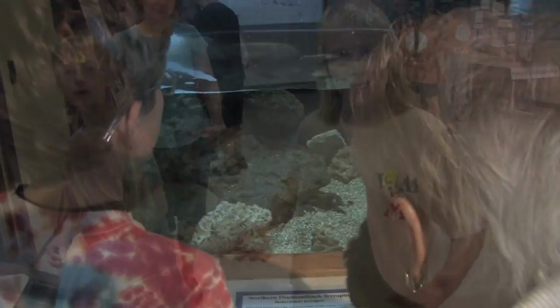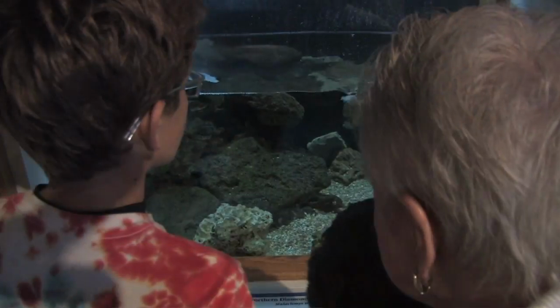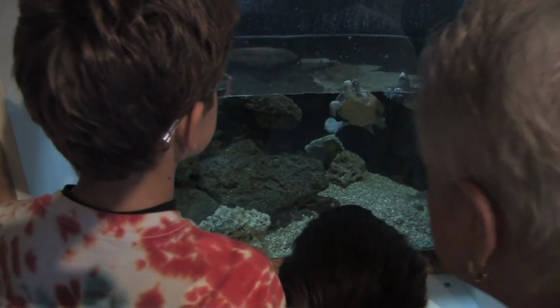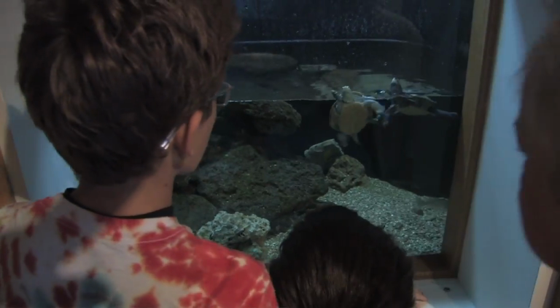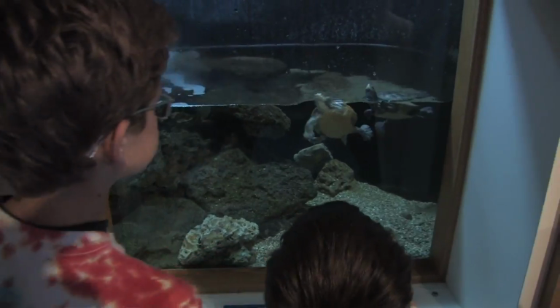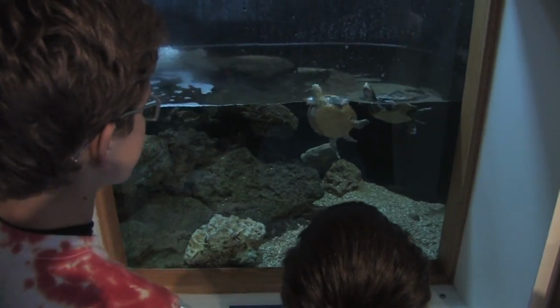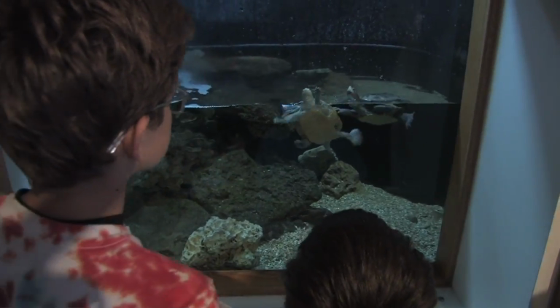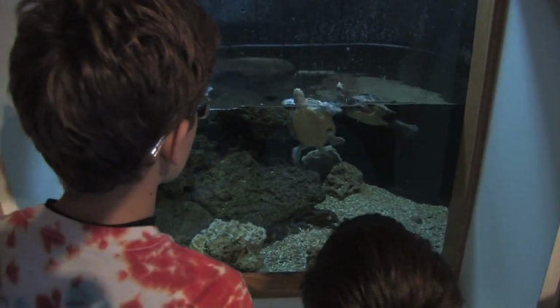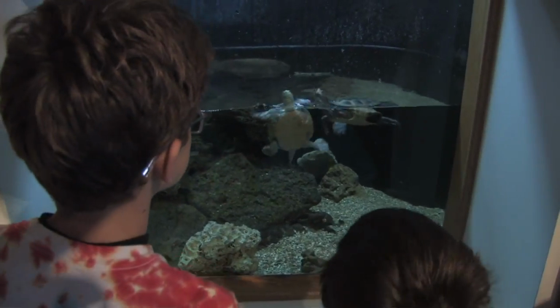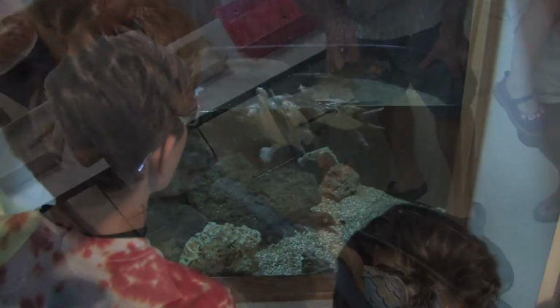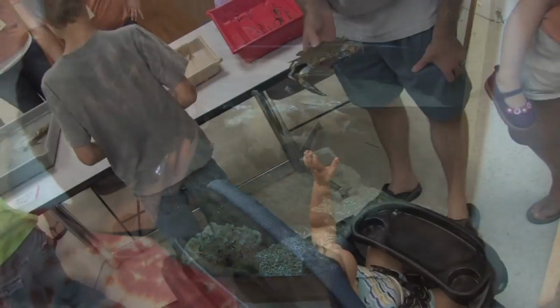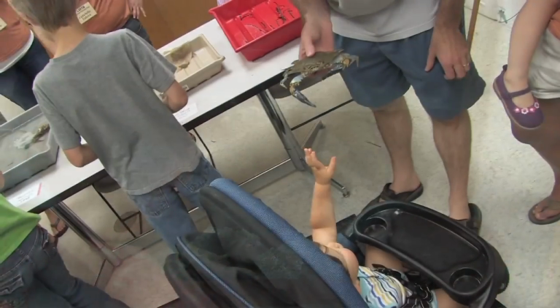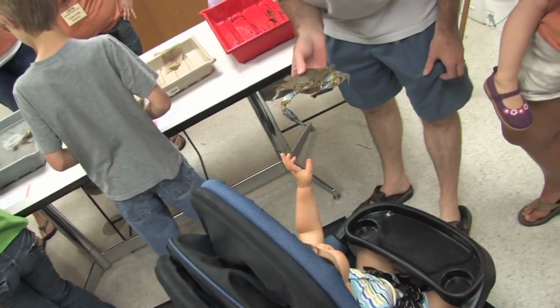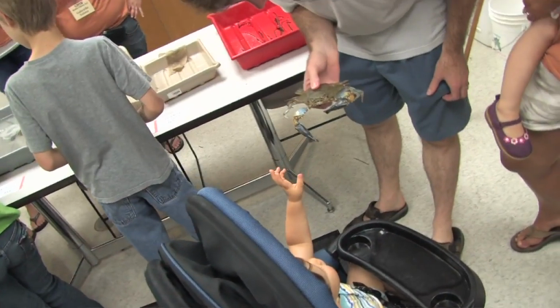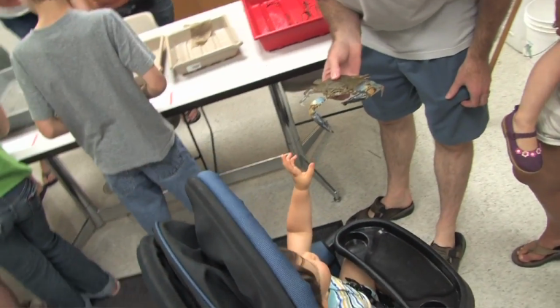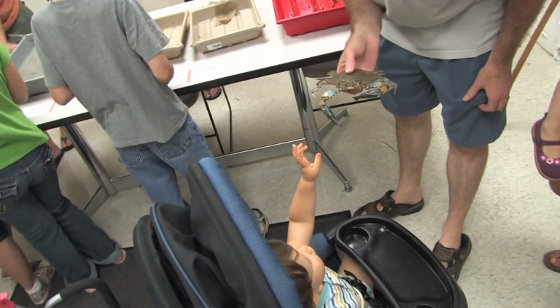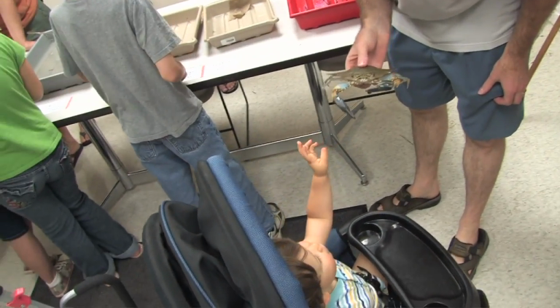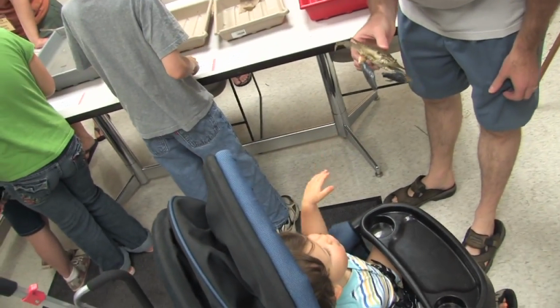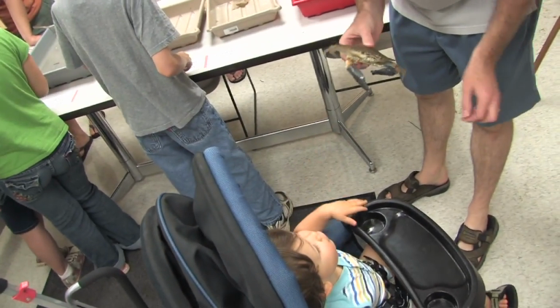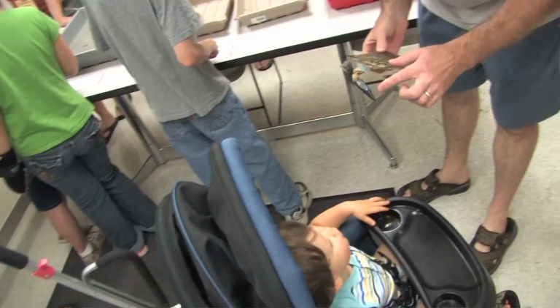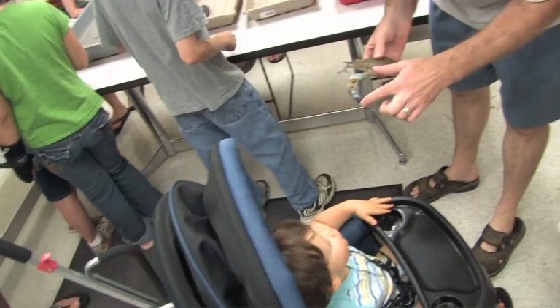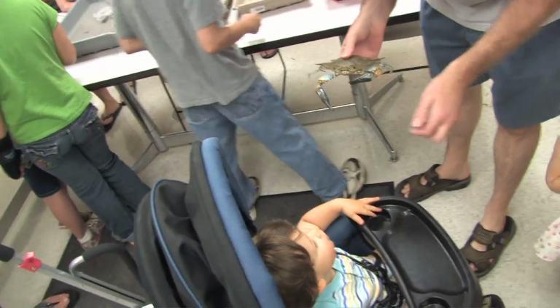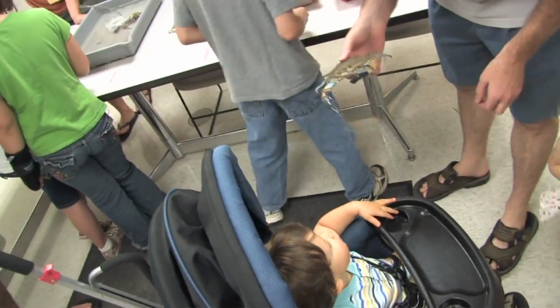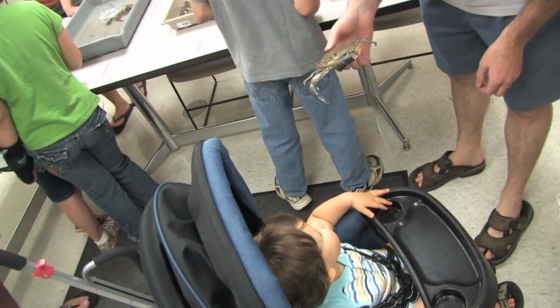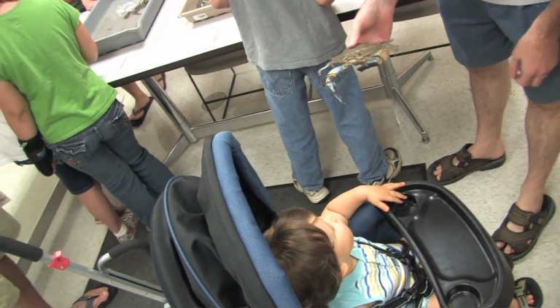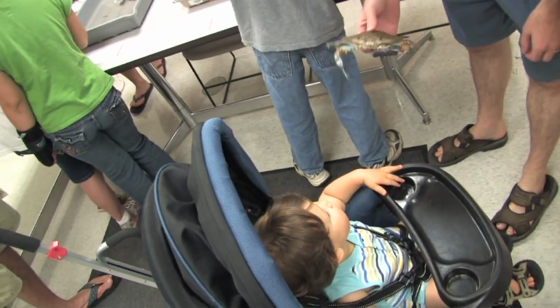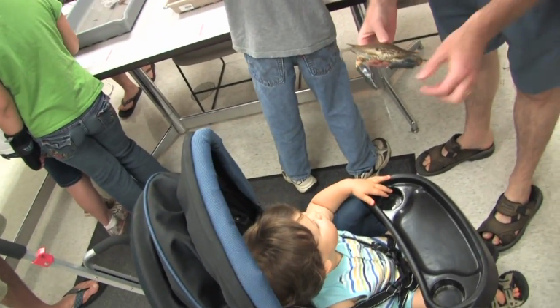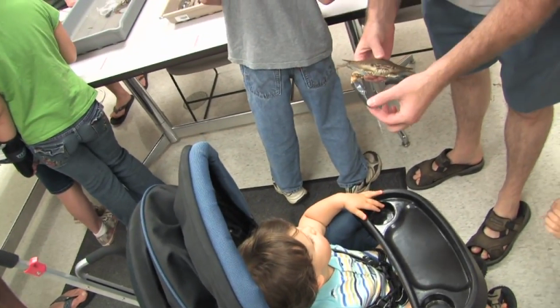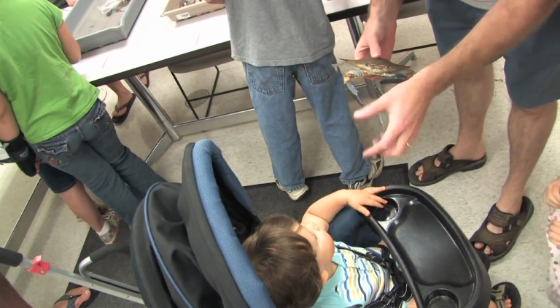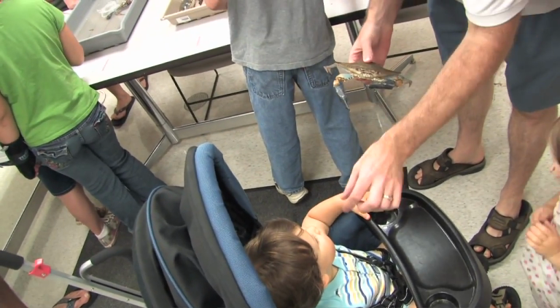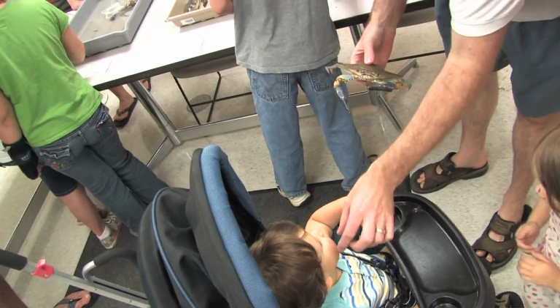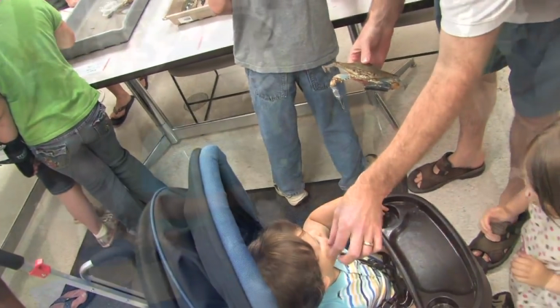What are they doing? You want to touch it, don't you? Your brother's touching the crab. See, he can't bite you. It has duct tape. He can't pinch you.